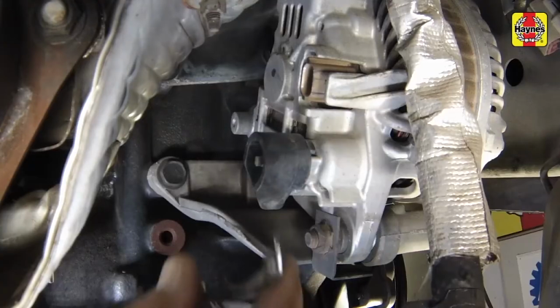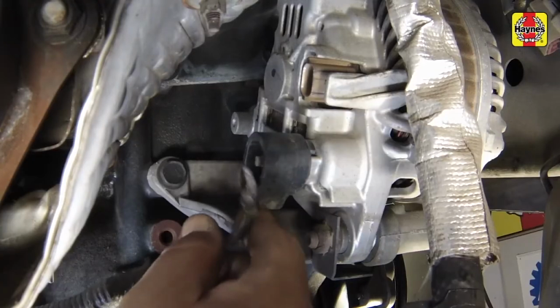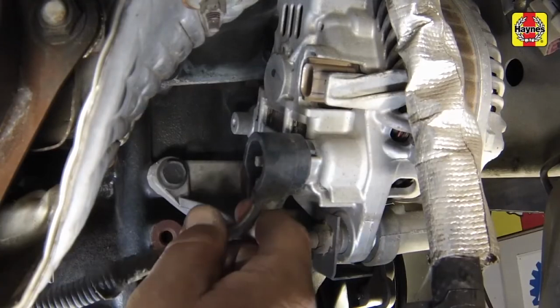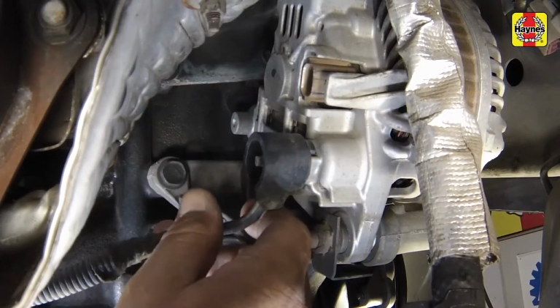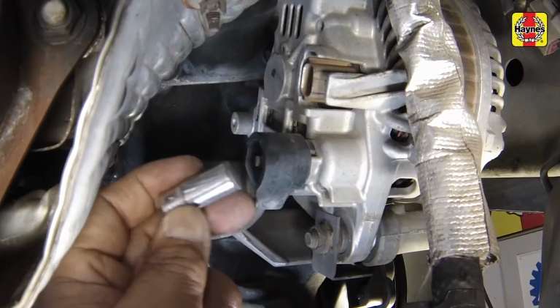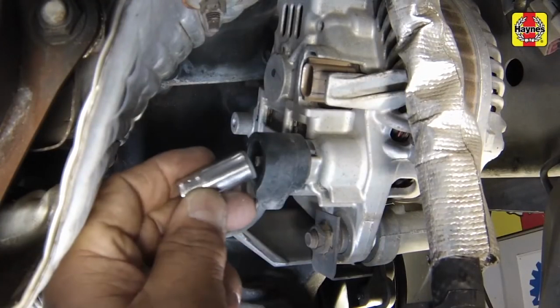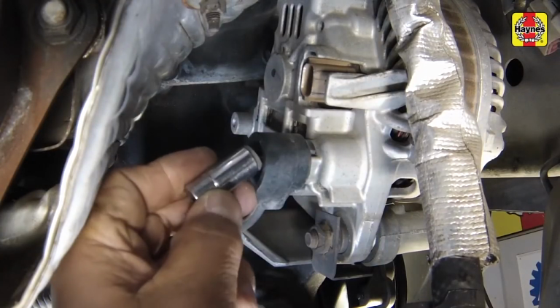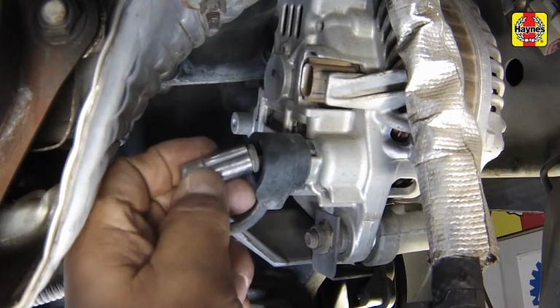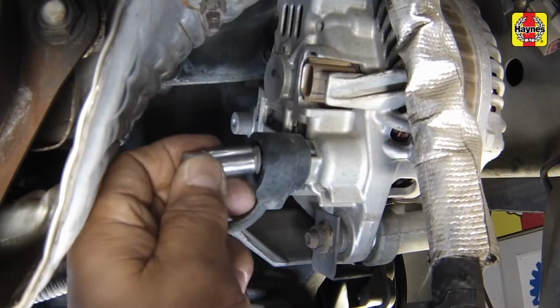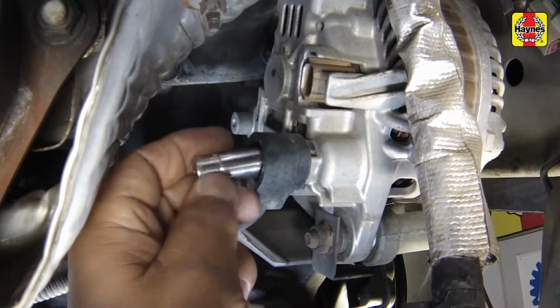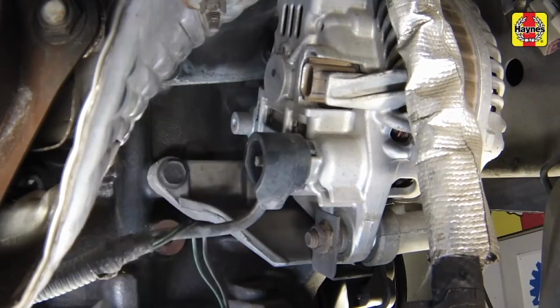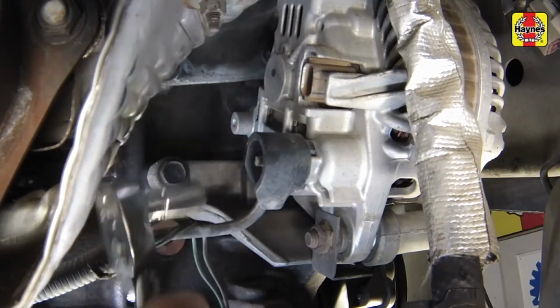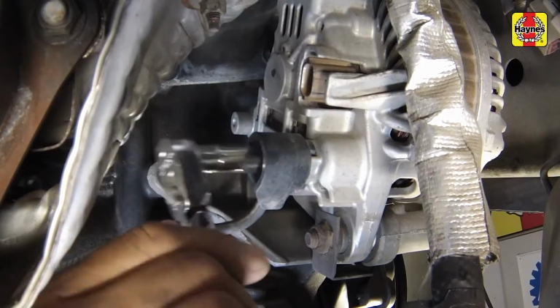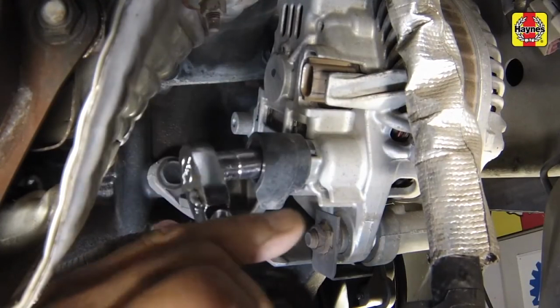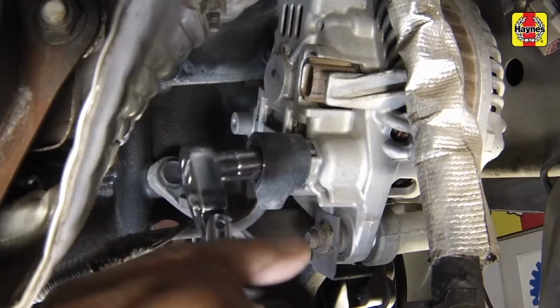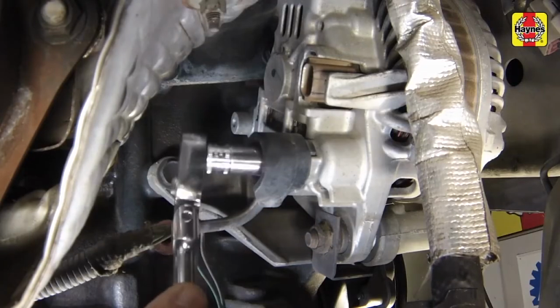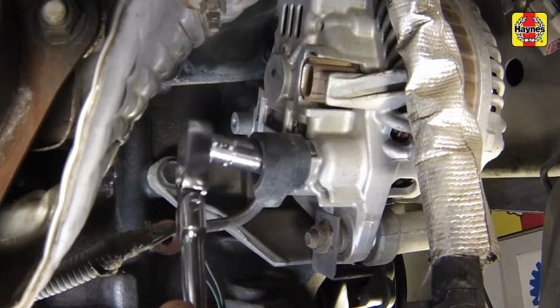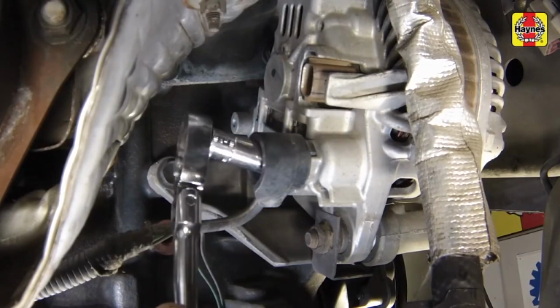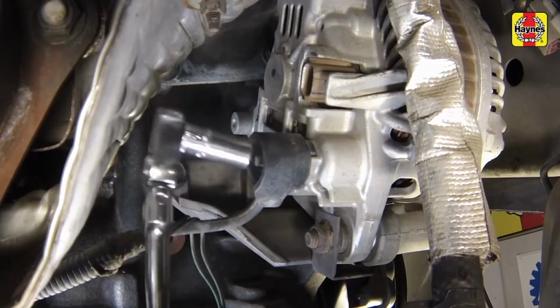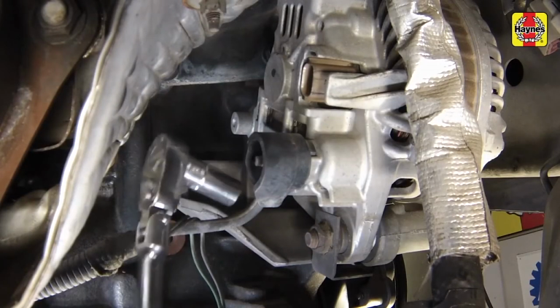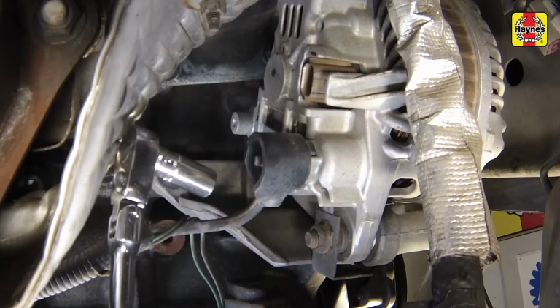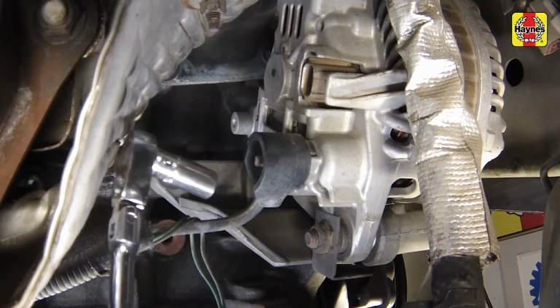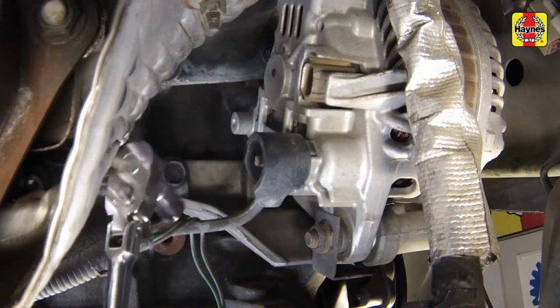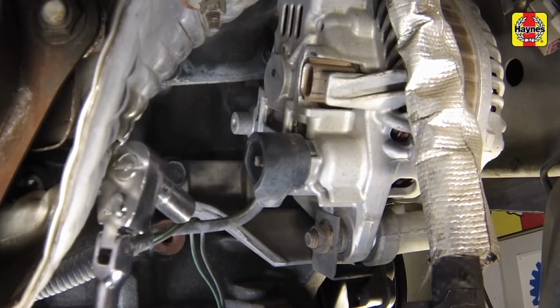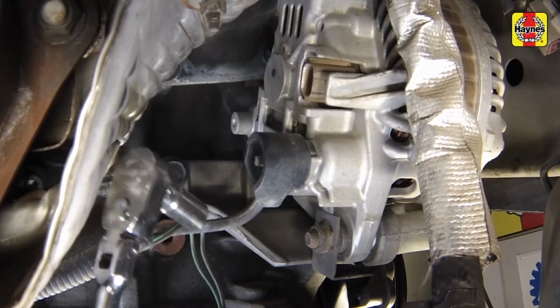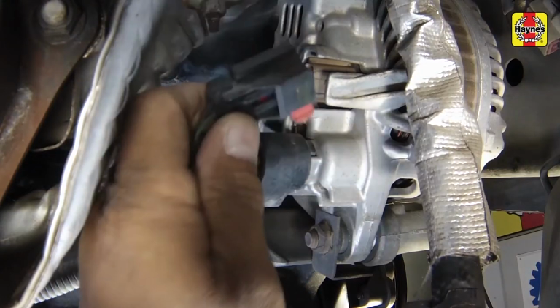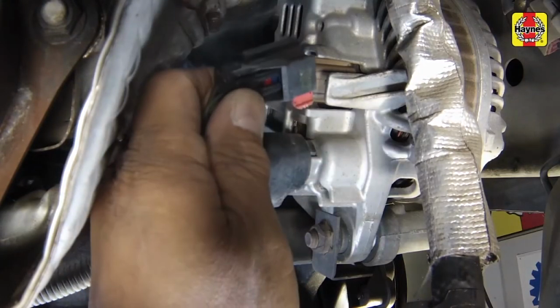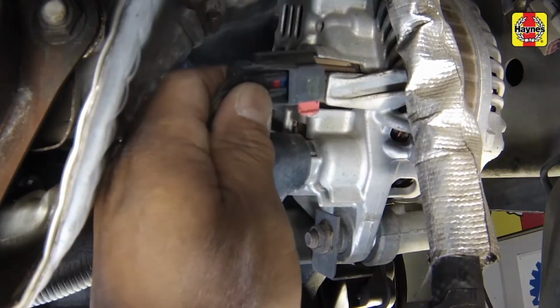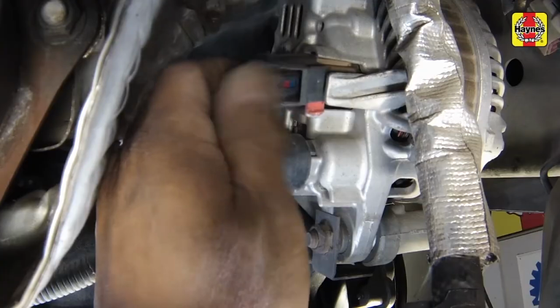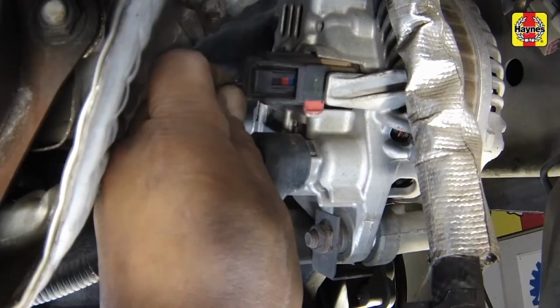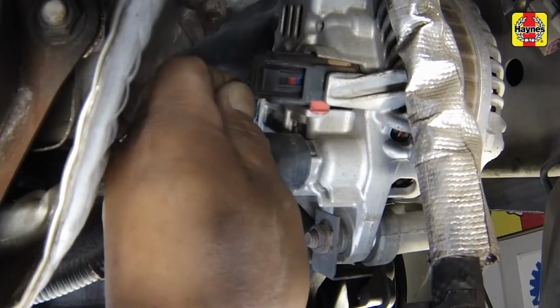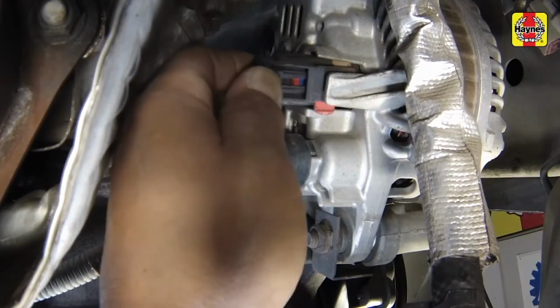Connect the electrical connections to the alternator. Tighten the nut fastening the battery positive cable onto the alternator securely. Secure the locking tab on the connector.